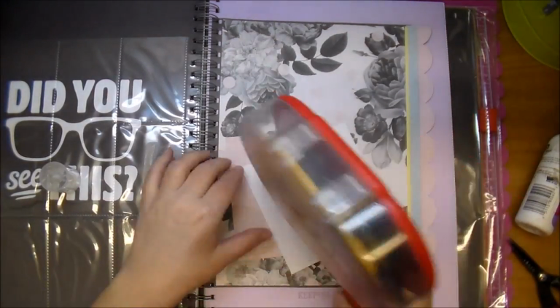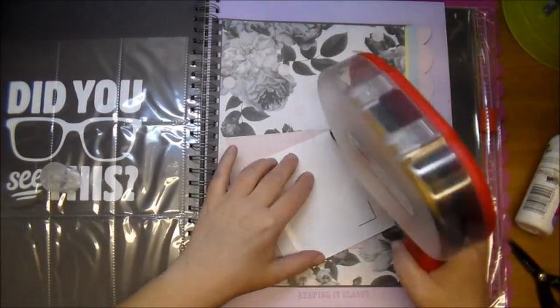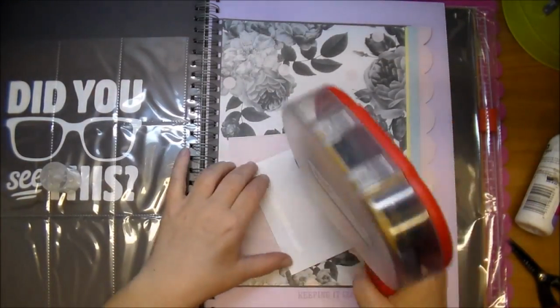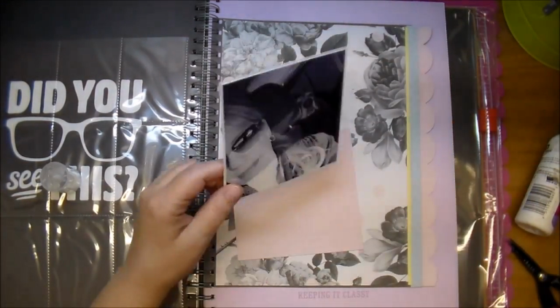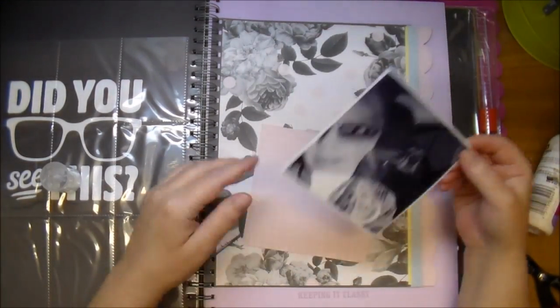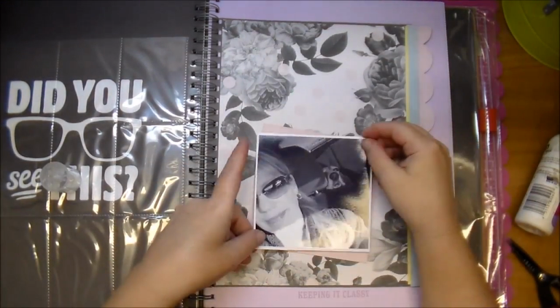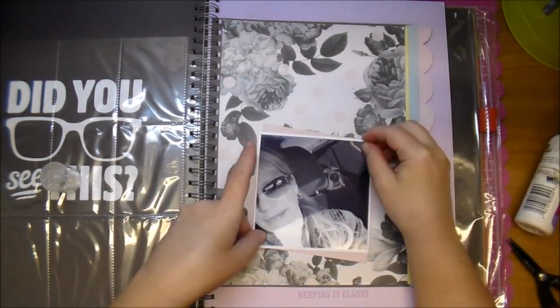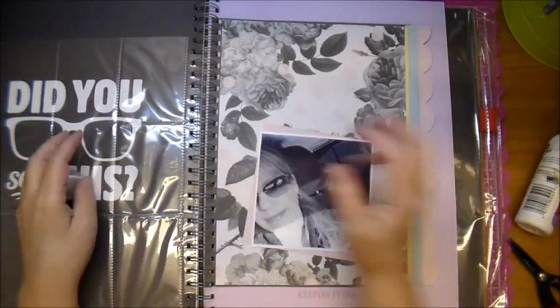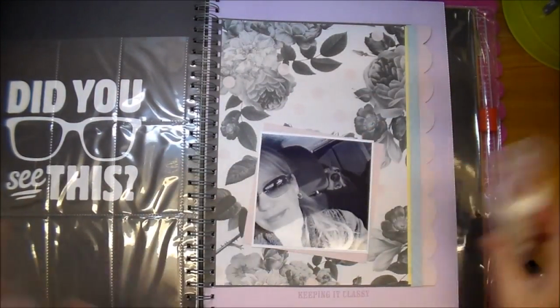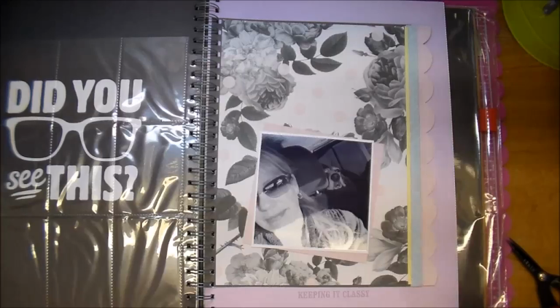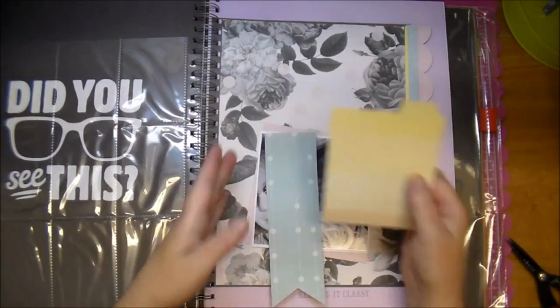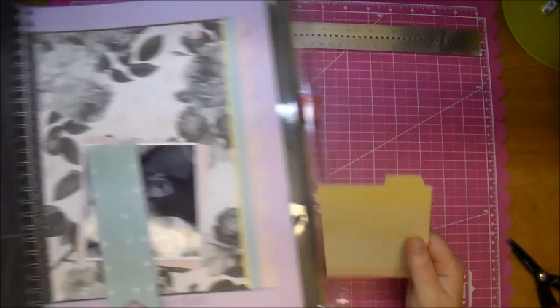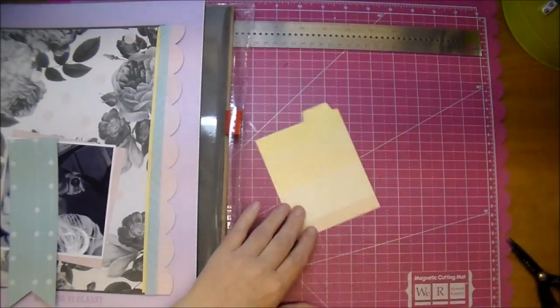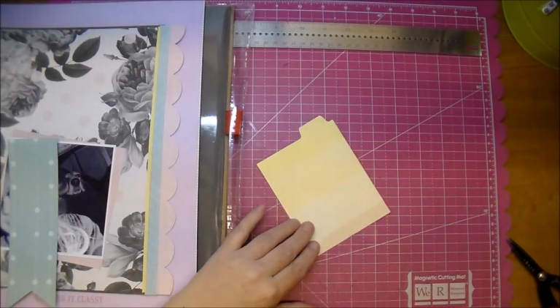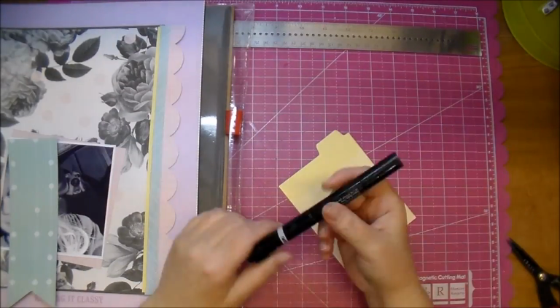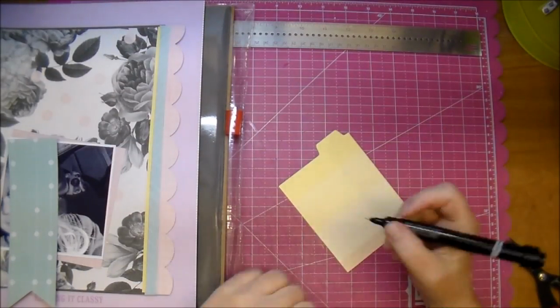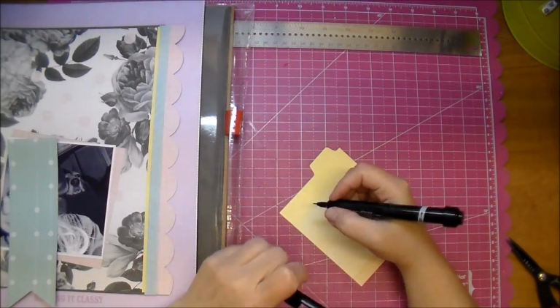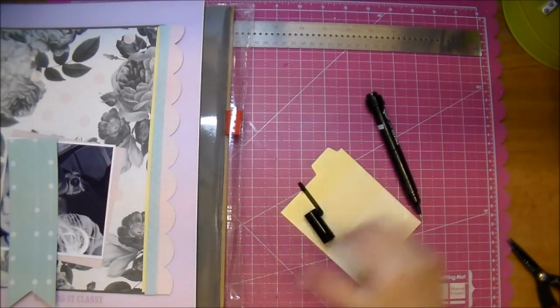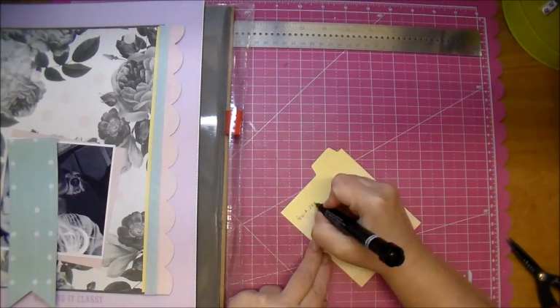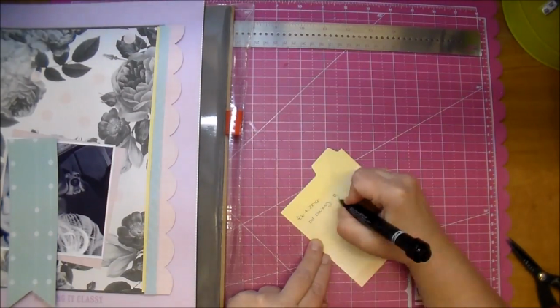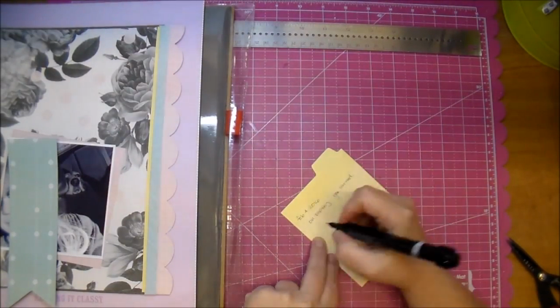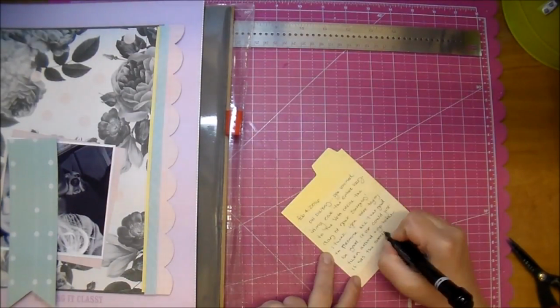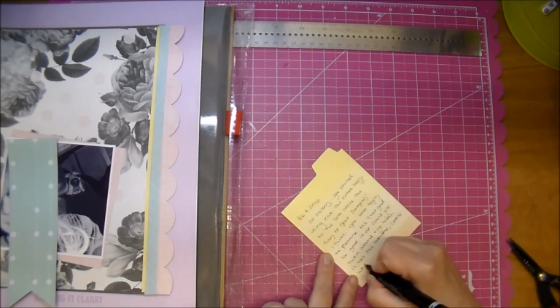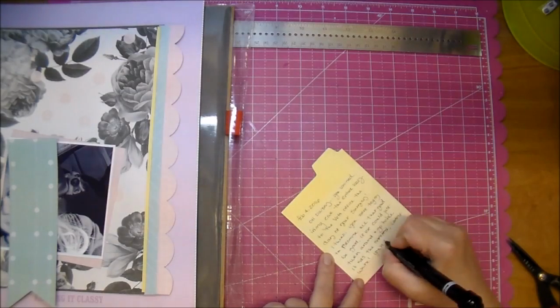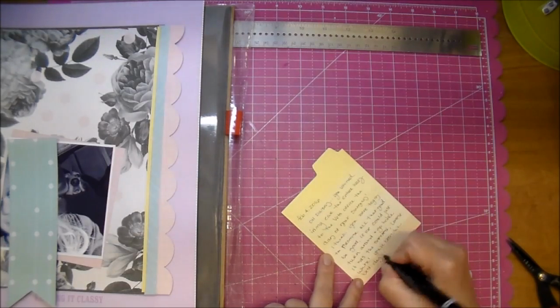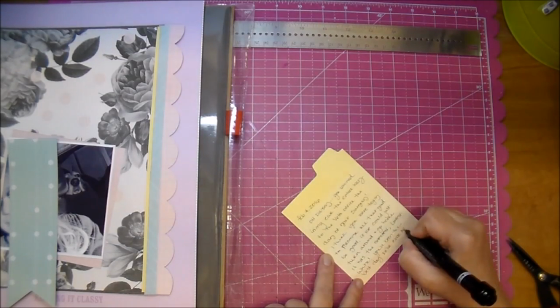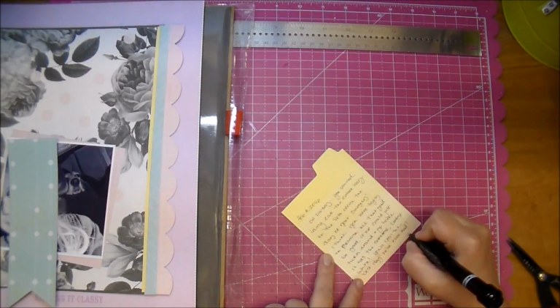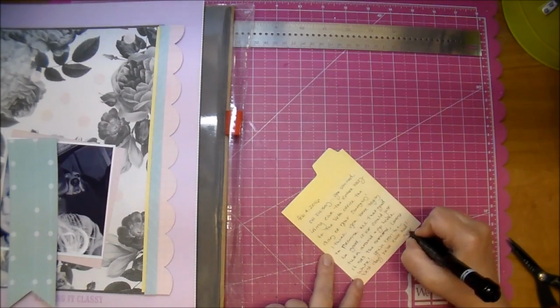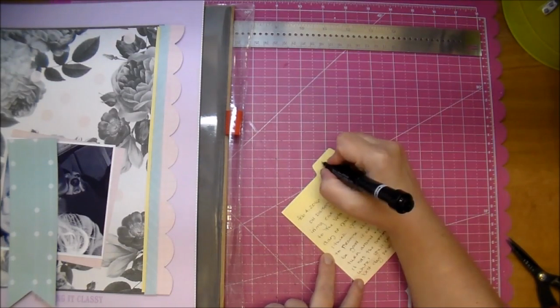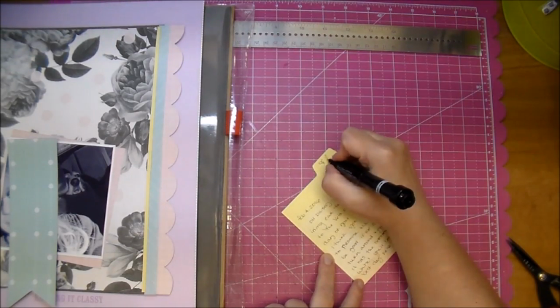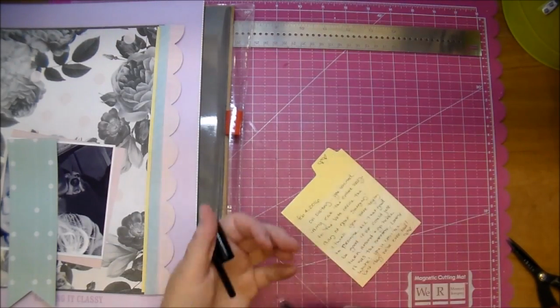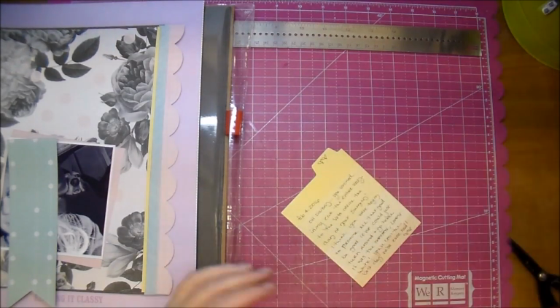So I'm going to adhere down my photo, adhering it down just a little bit sideways. And again, from the same collection, I cut out a tabbed page, added my journaling, and that's going to slip behind my photo.